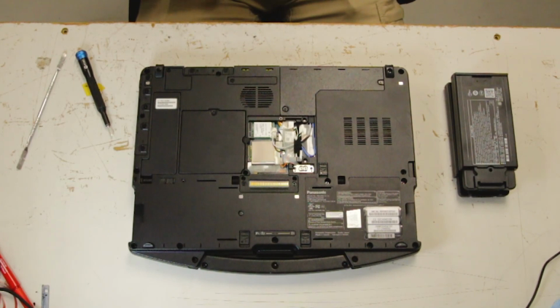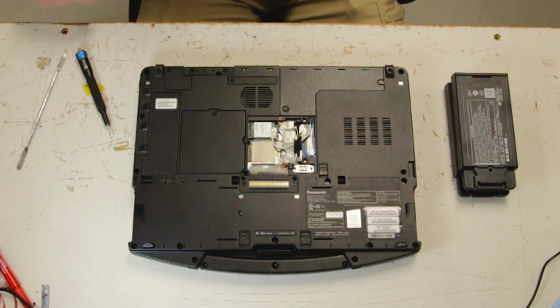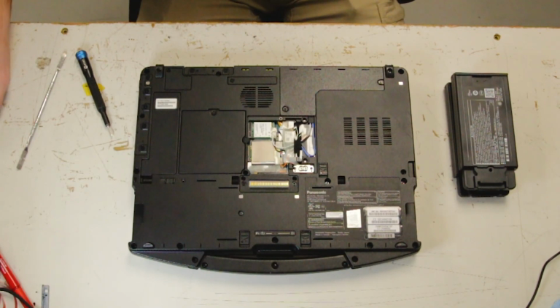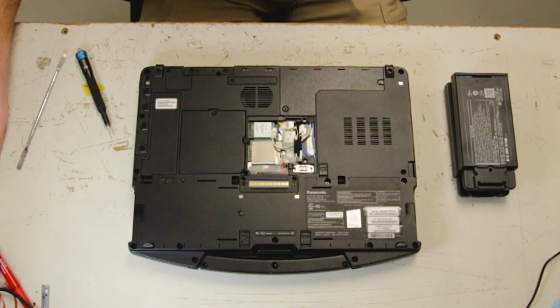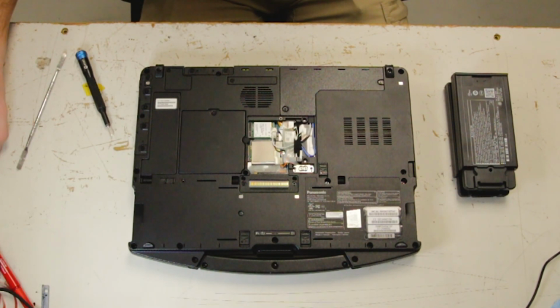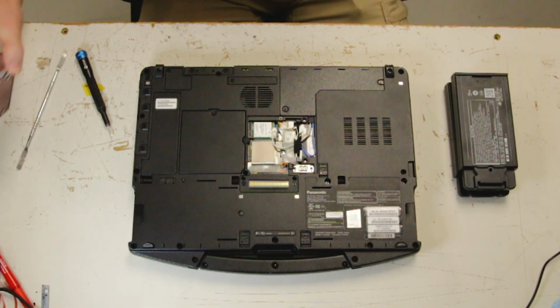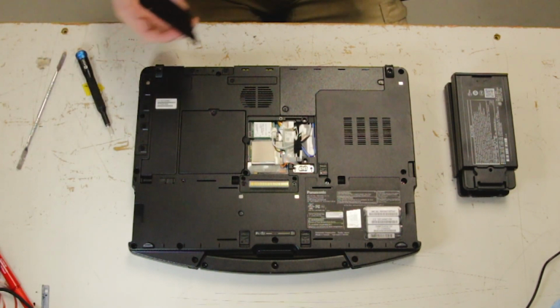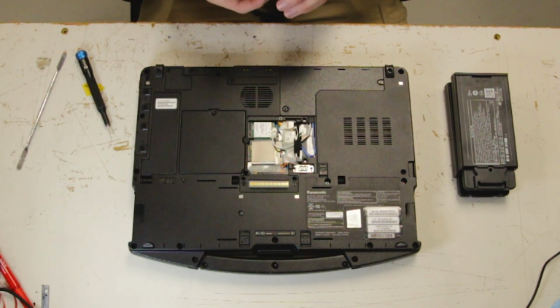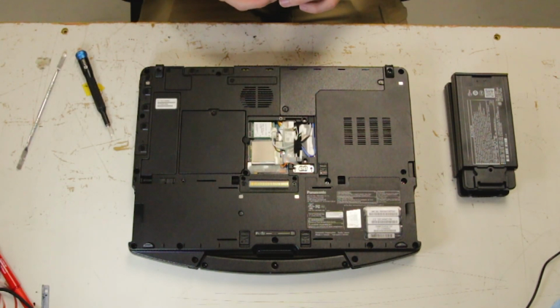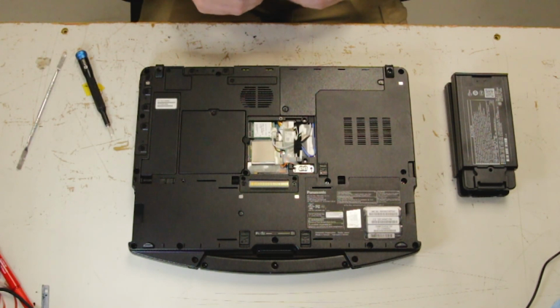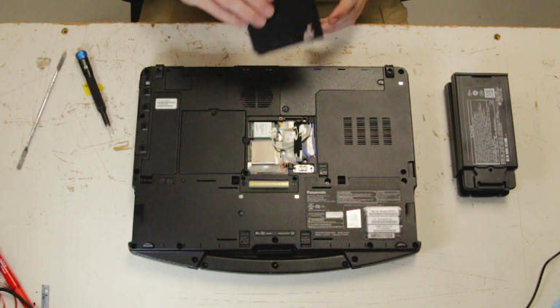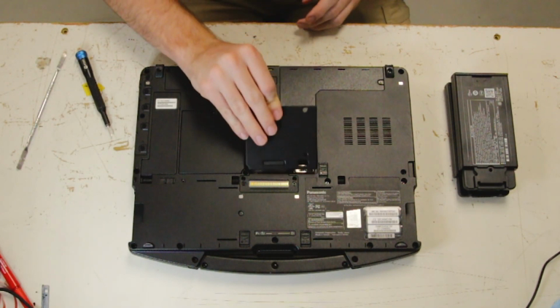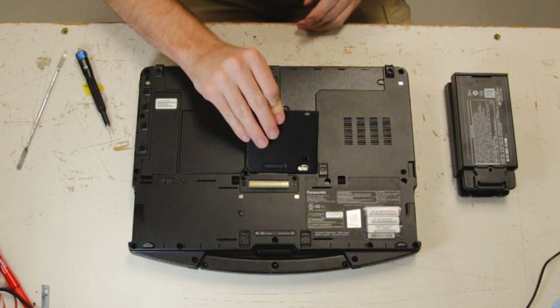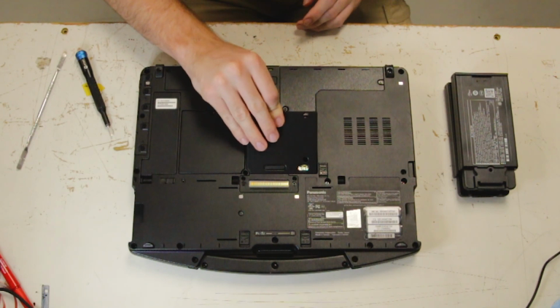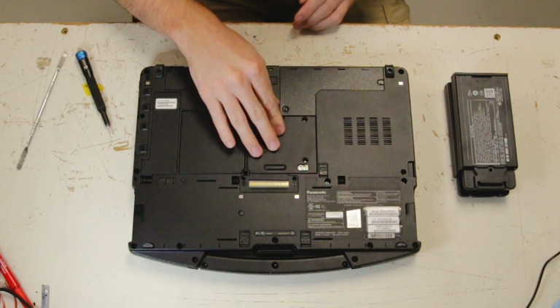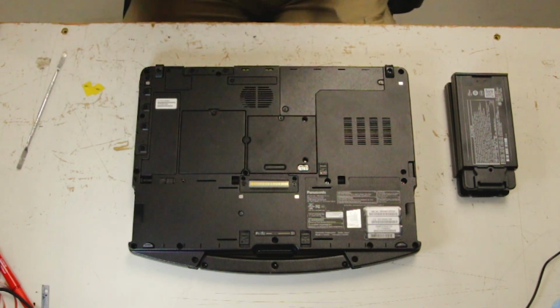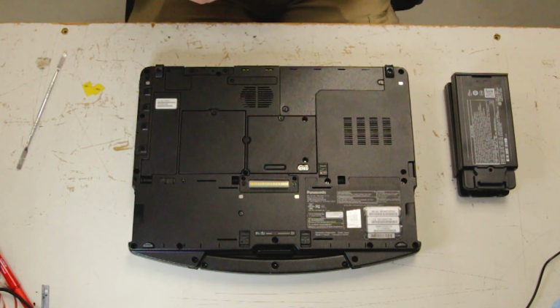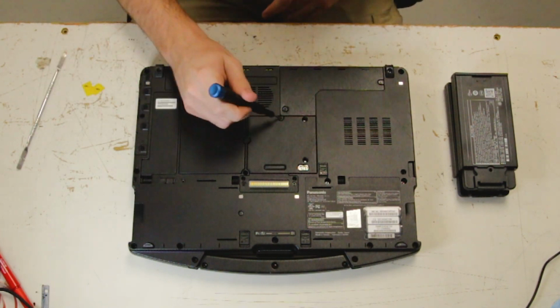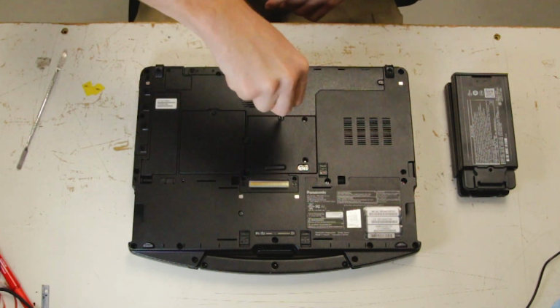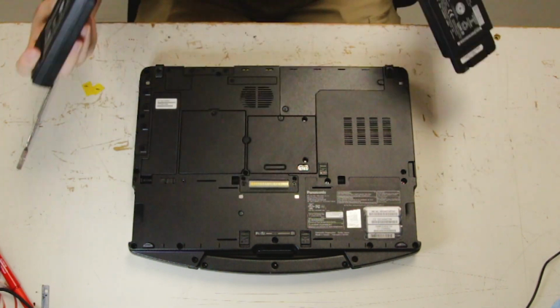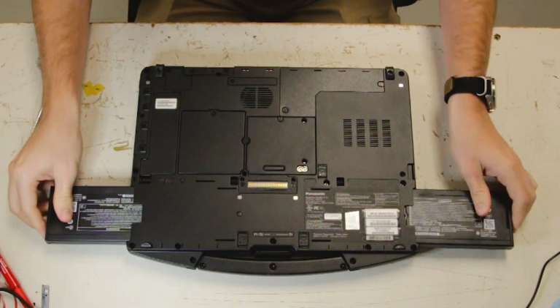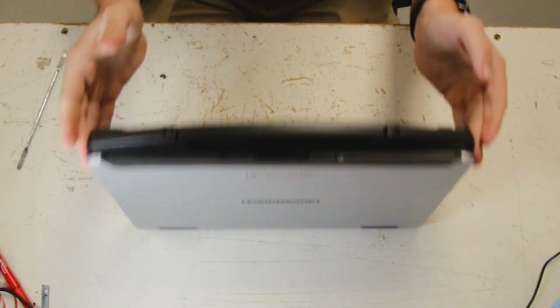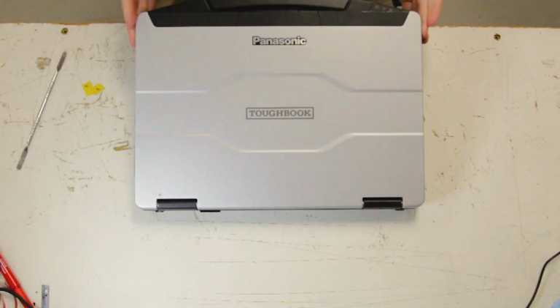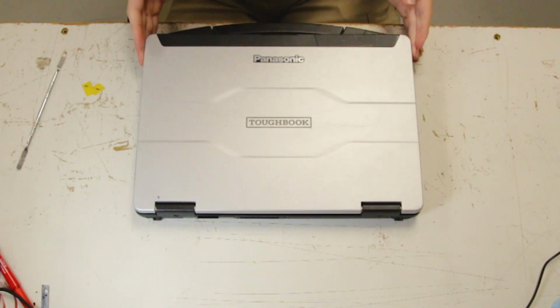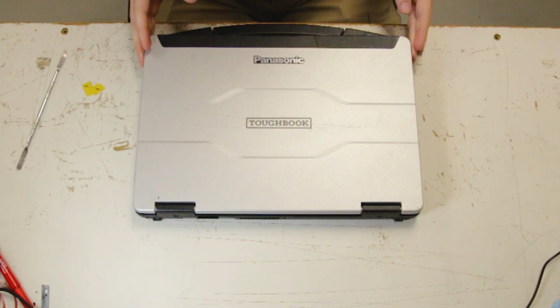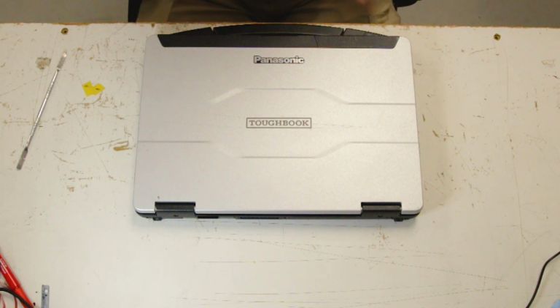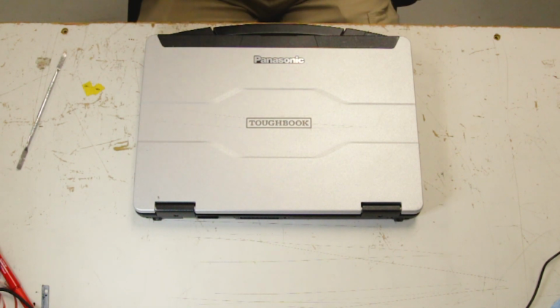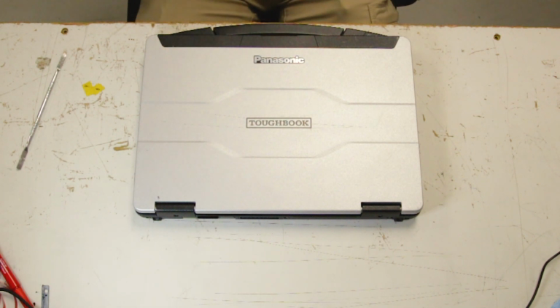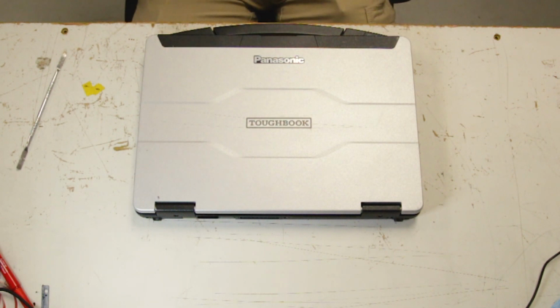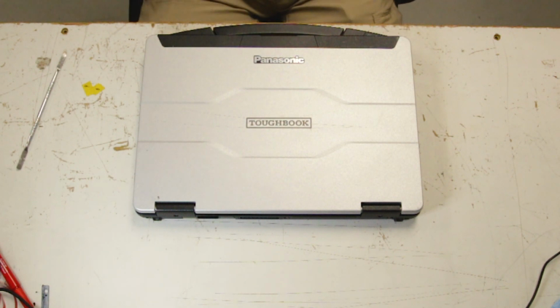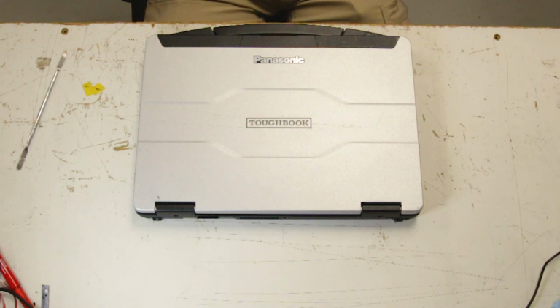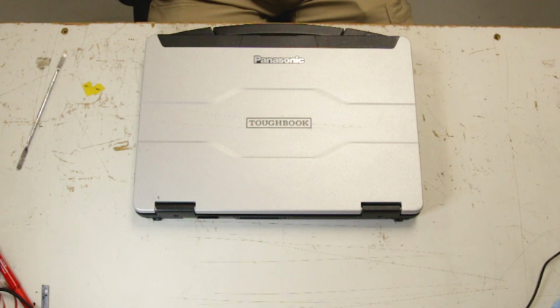Once you put your door back on you can put your batteries in. And you're done. Thank you for watching. Any questions or comments you can leave below.